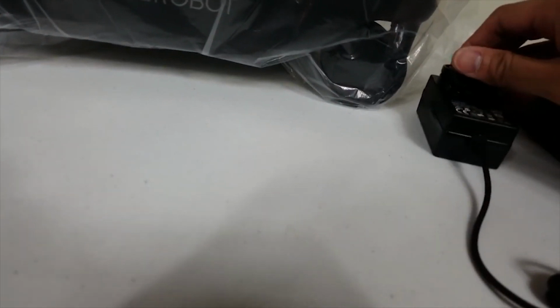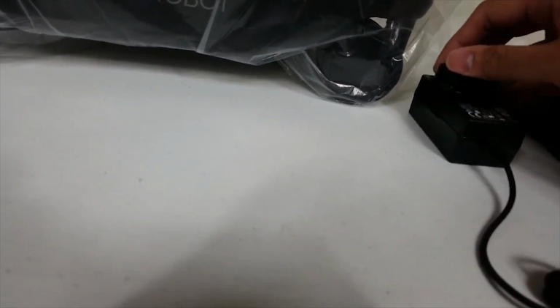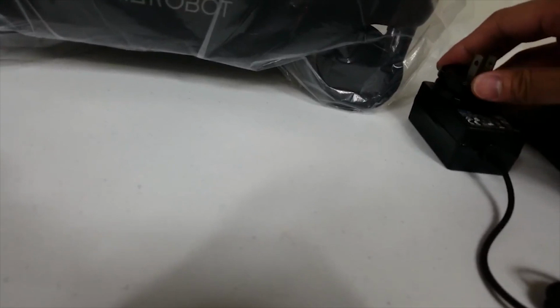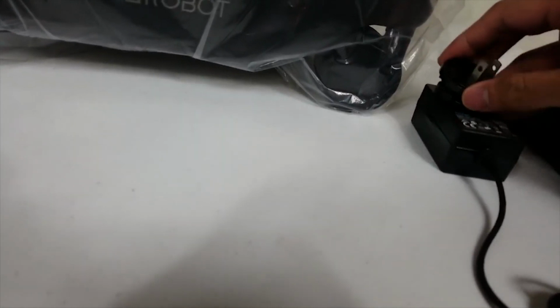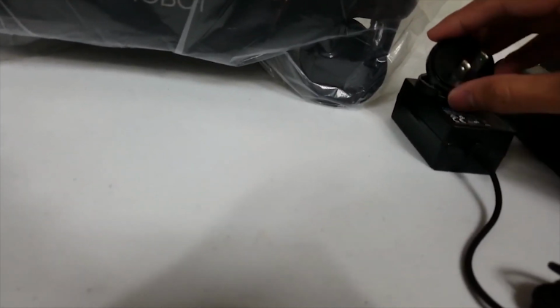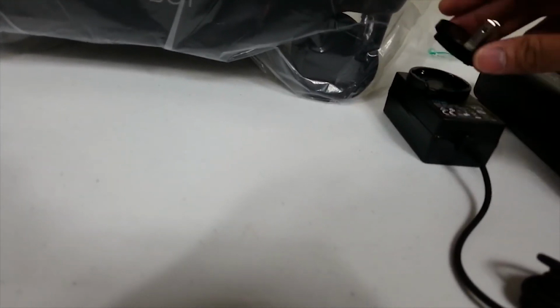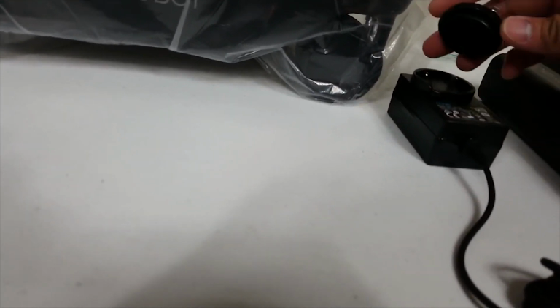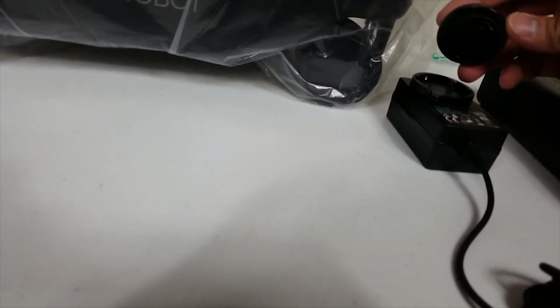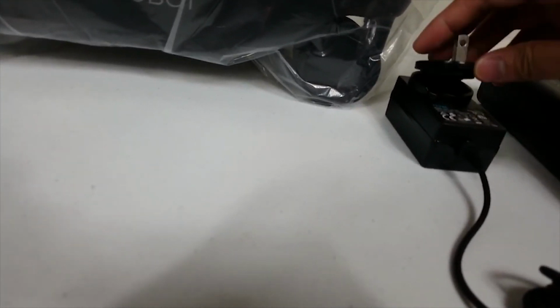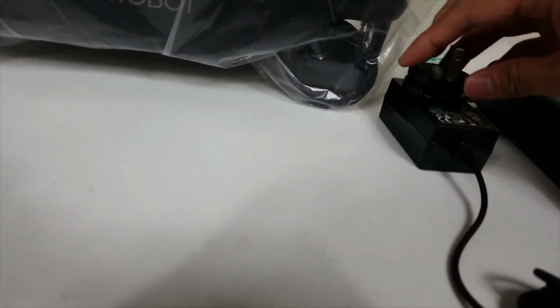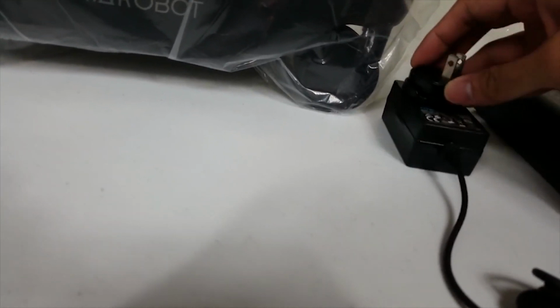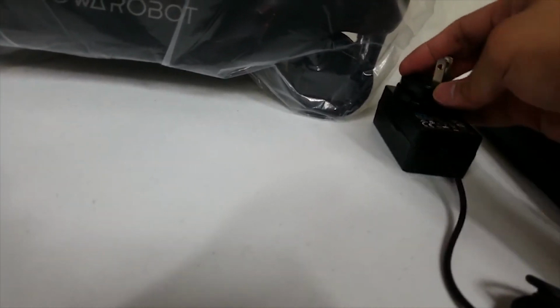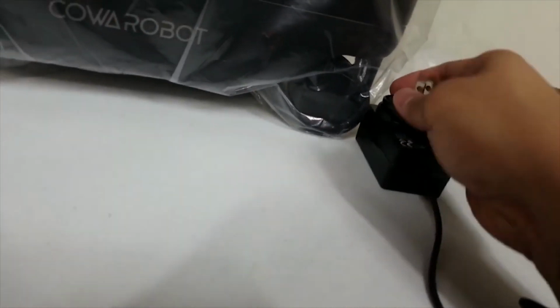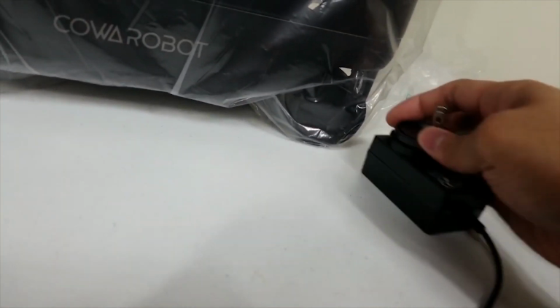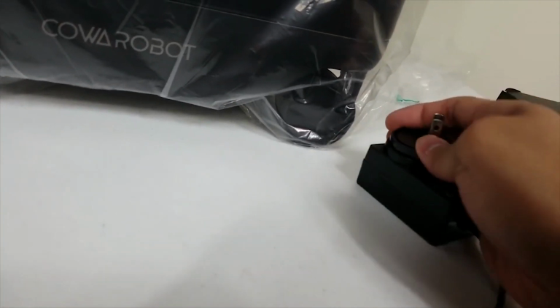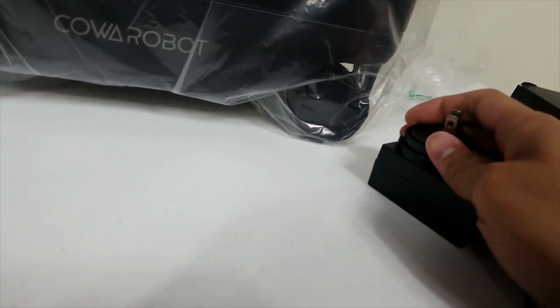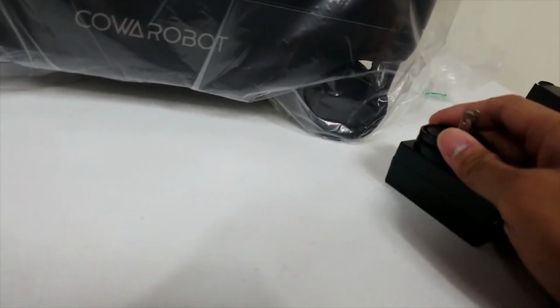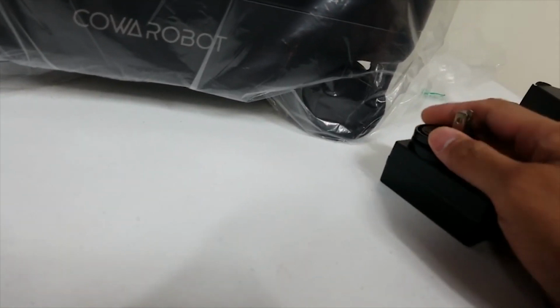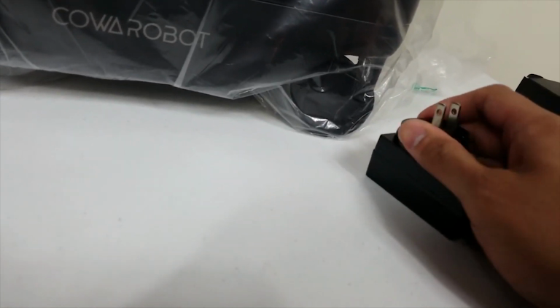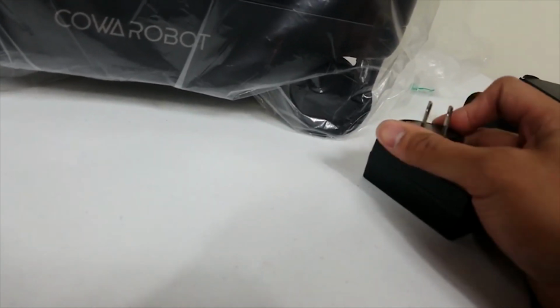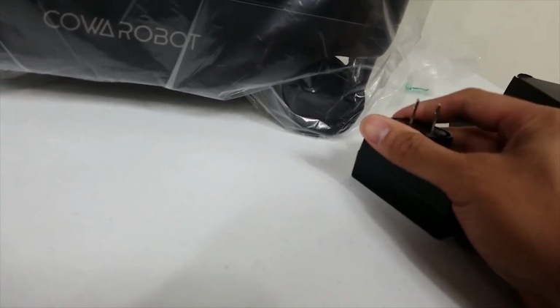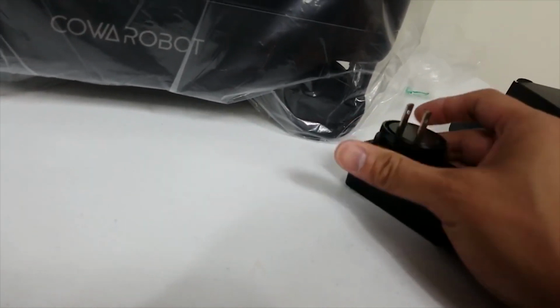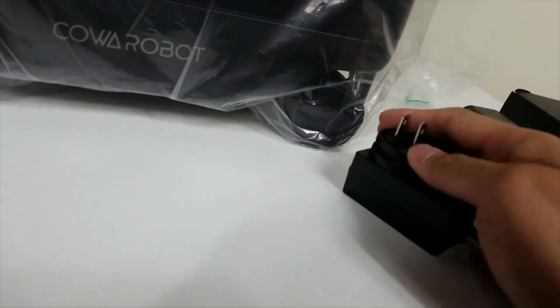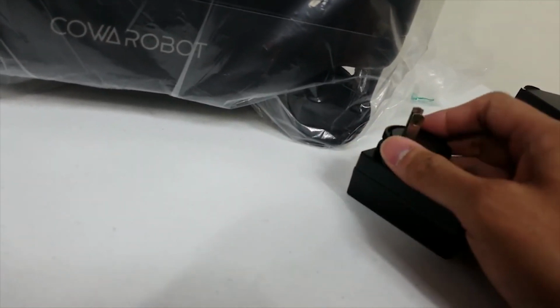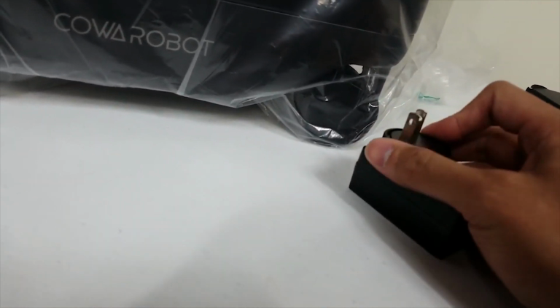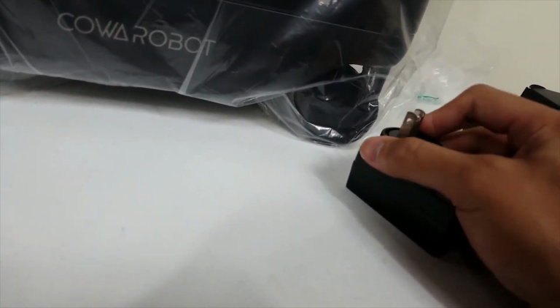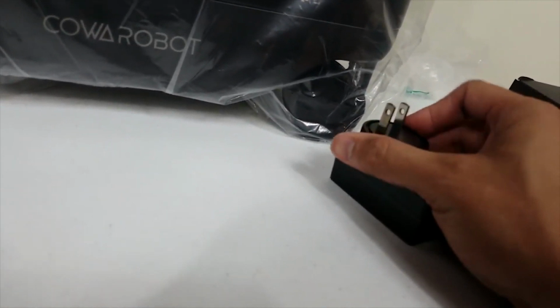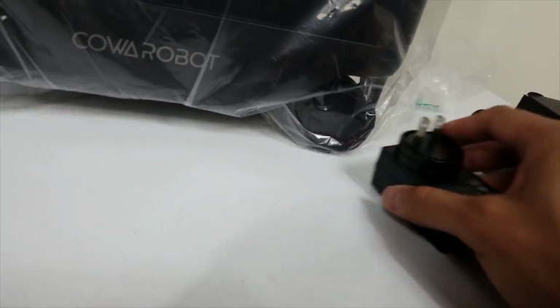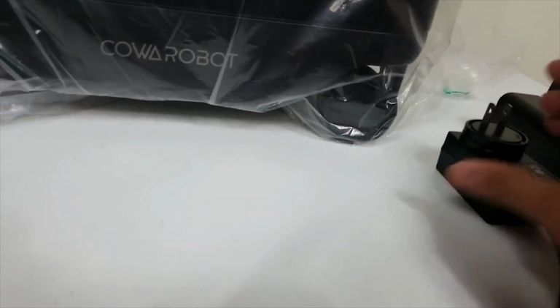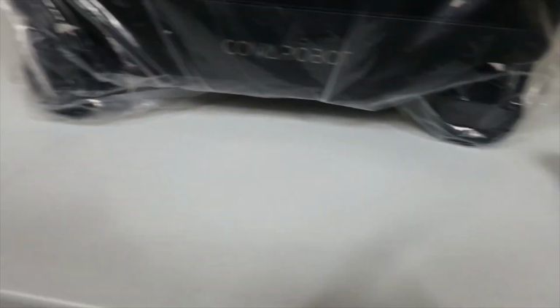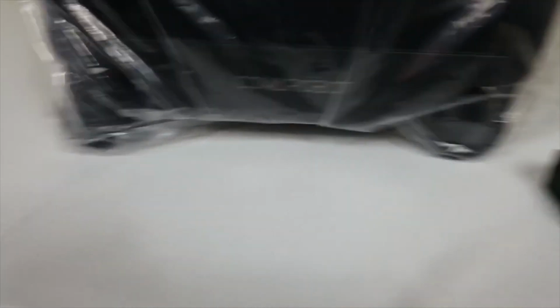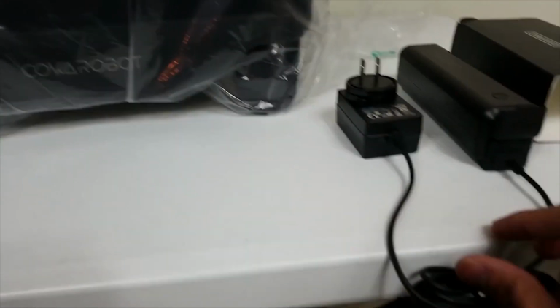By that time you might have enough battery to where we can do some testing. Locked it into place.